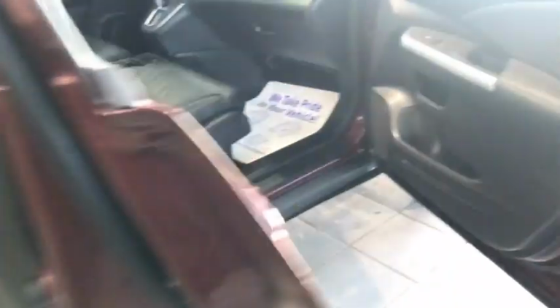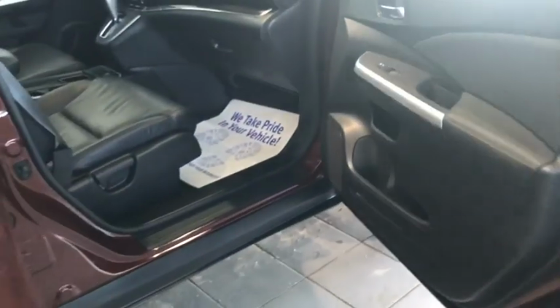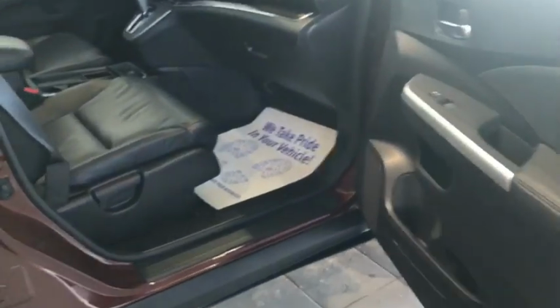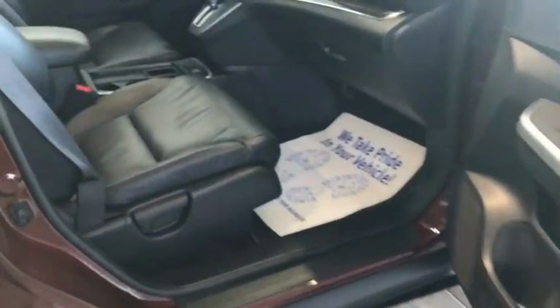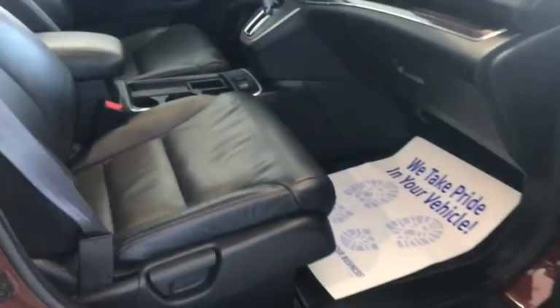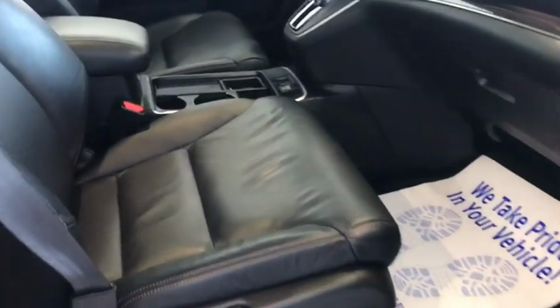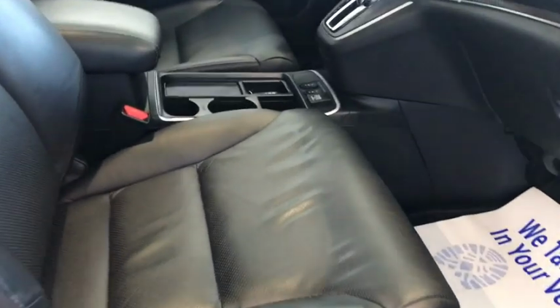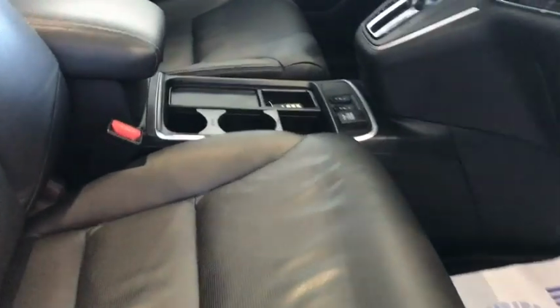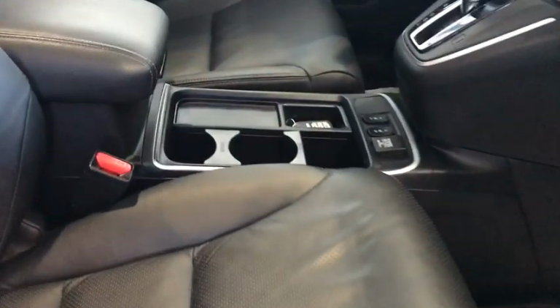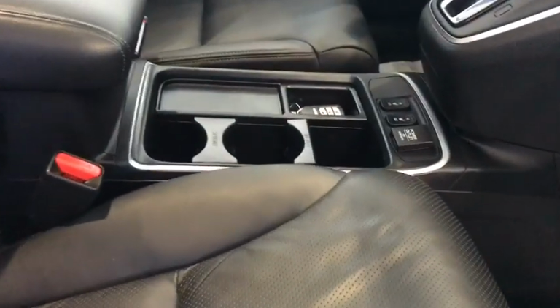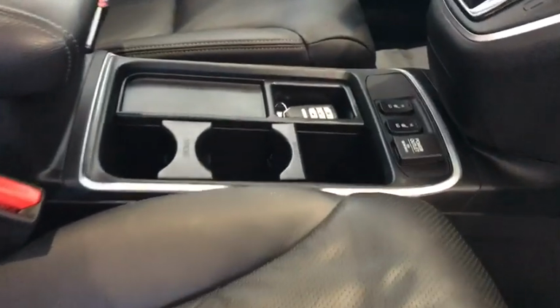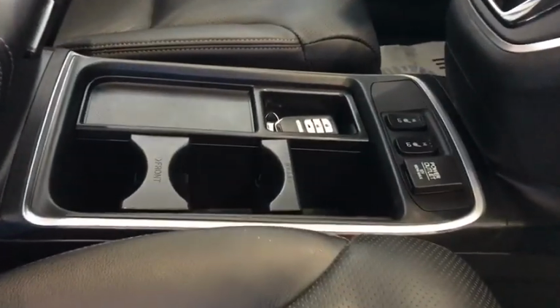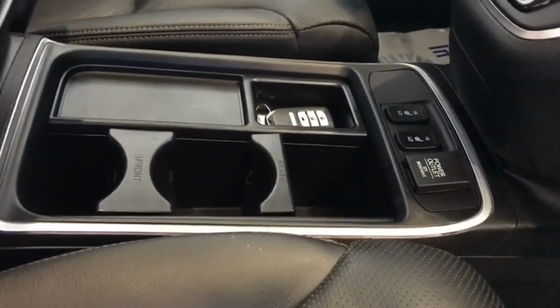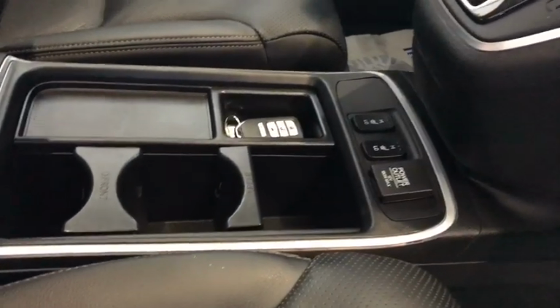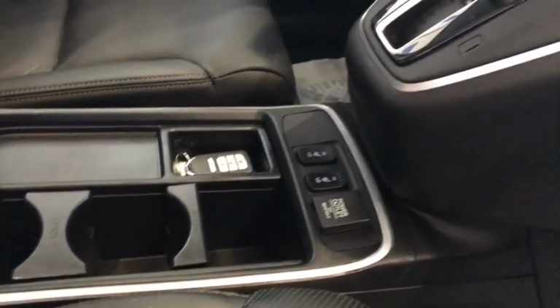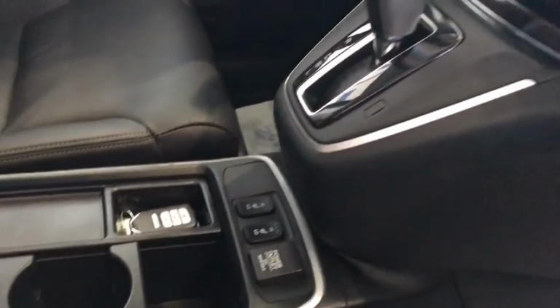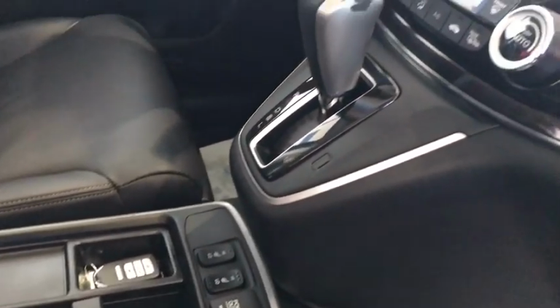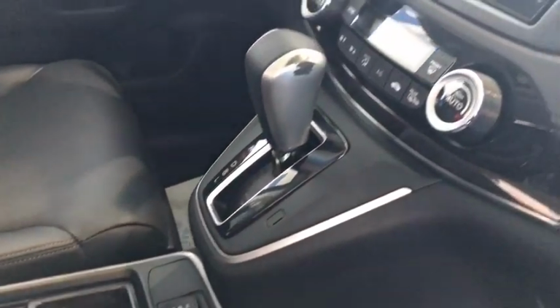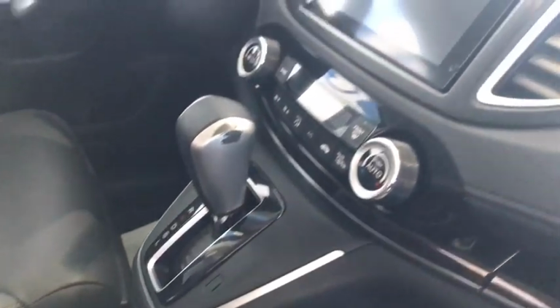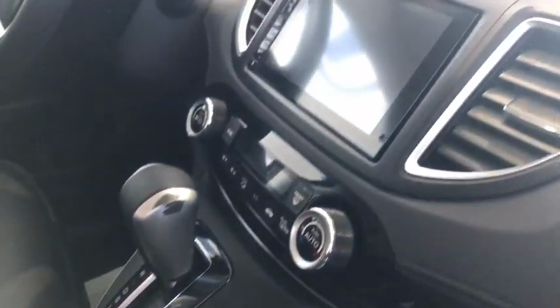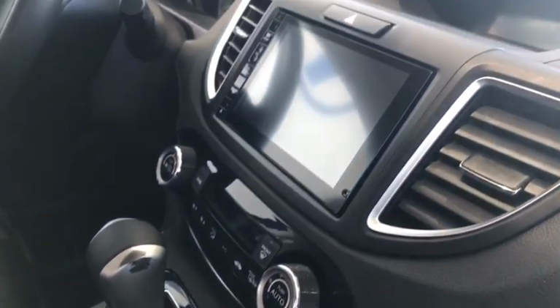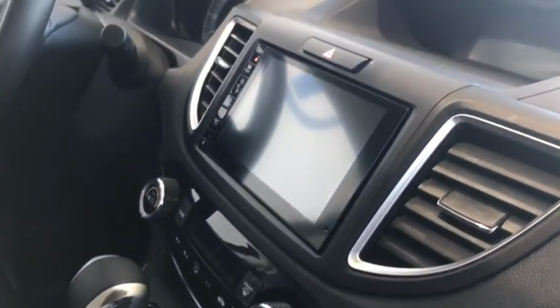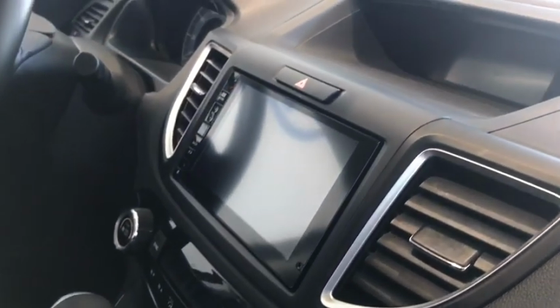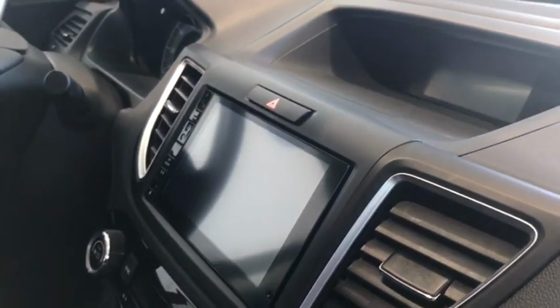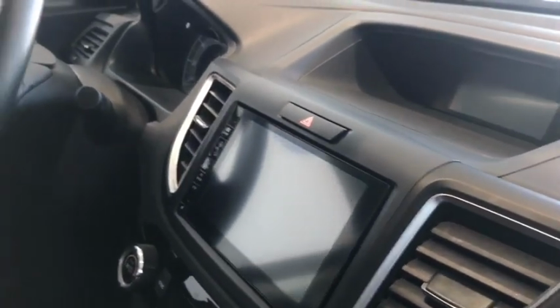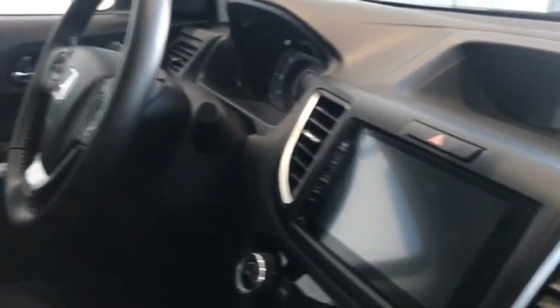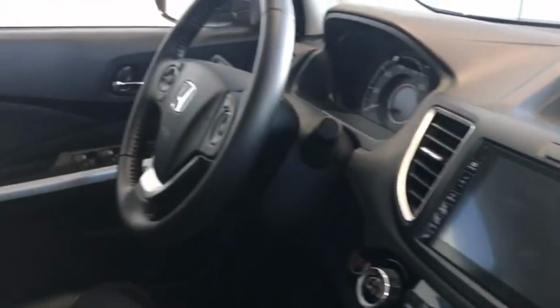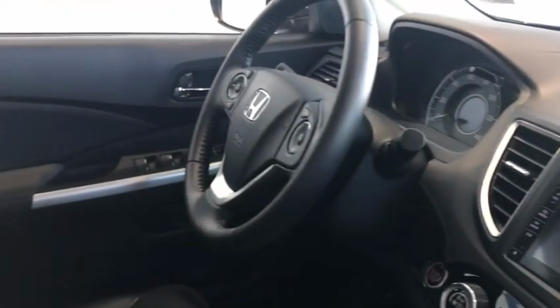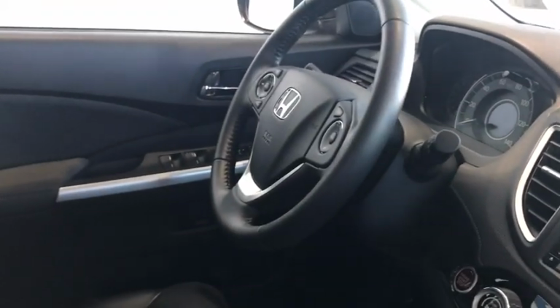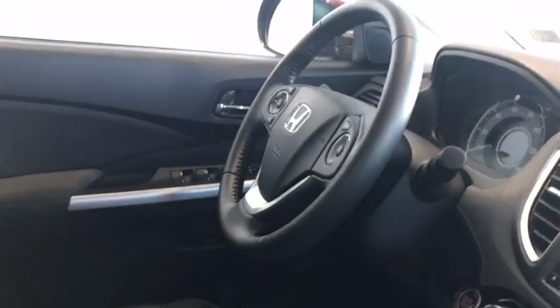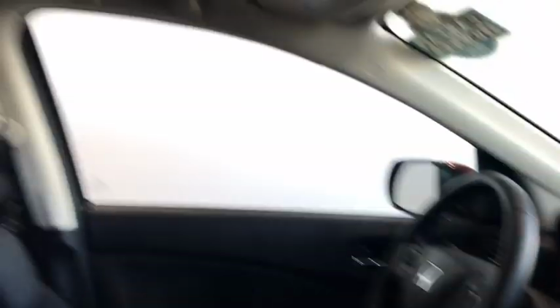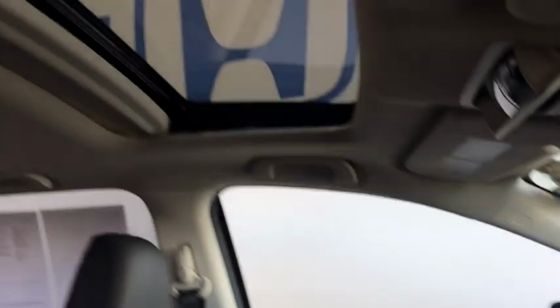And moving to the front seat. Because it's an EX-L, this vehicle is equipped with heated seats. You're also going to have smart key entry on this vehicle and Bluetooth capabilities, as well as steering controls and a moonroof.